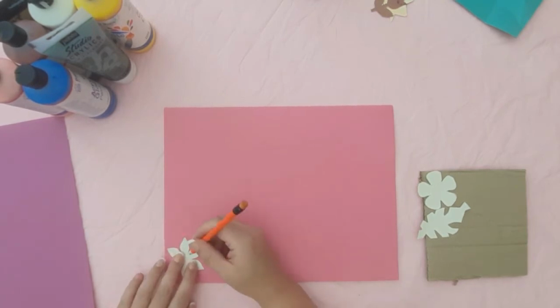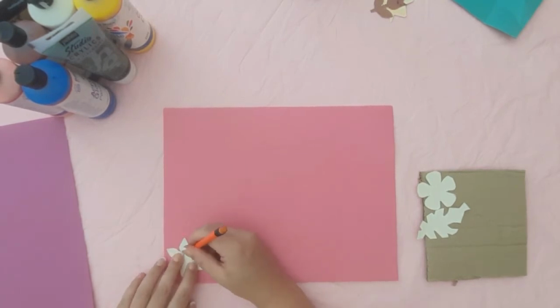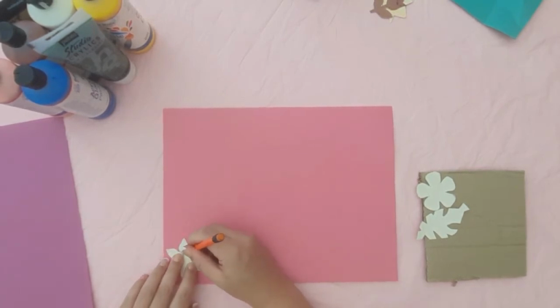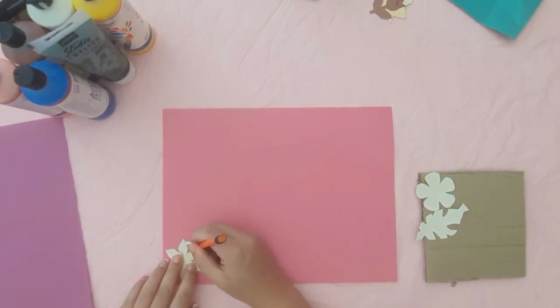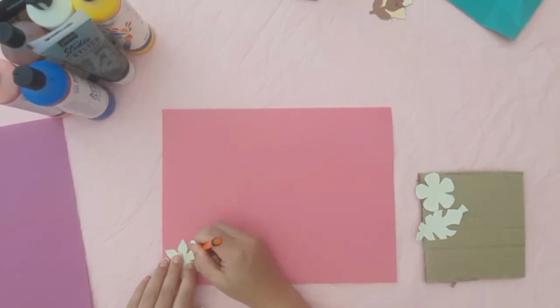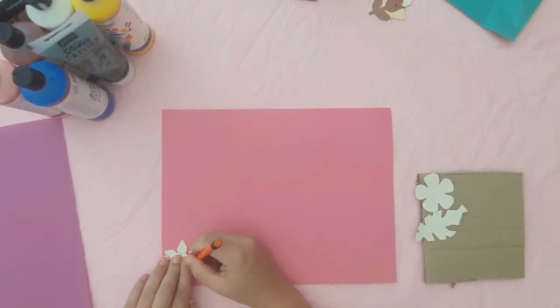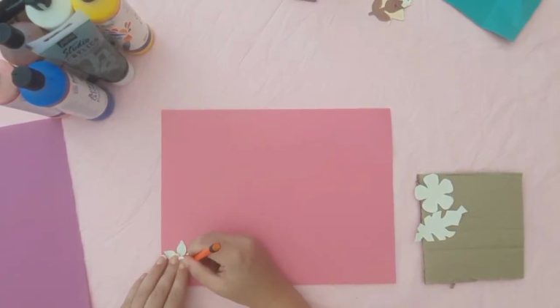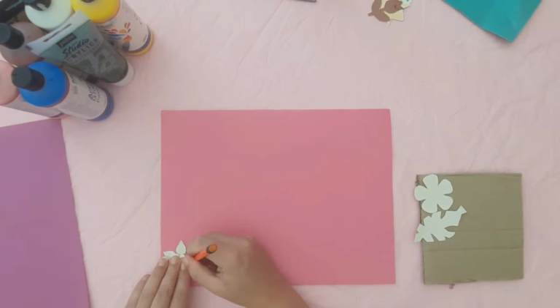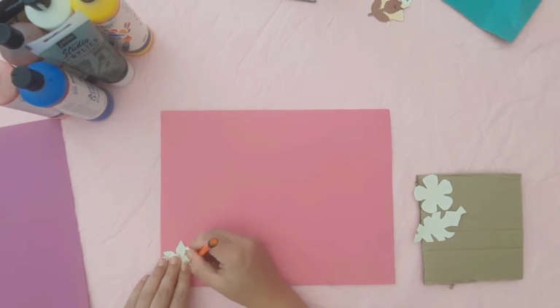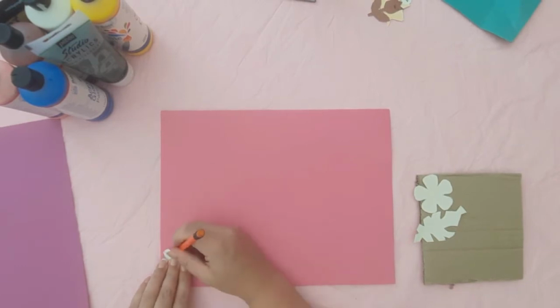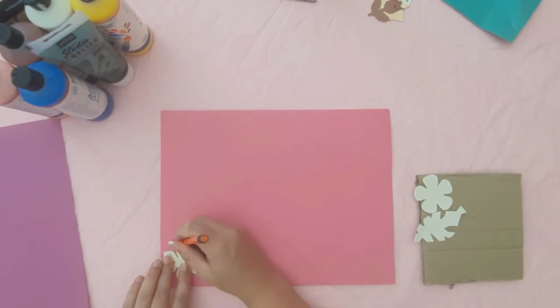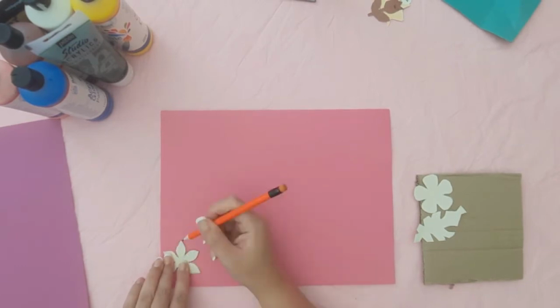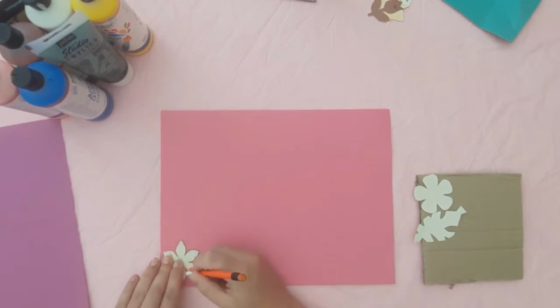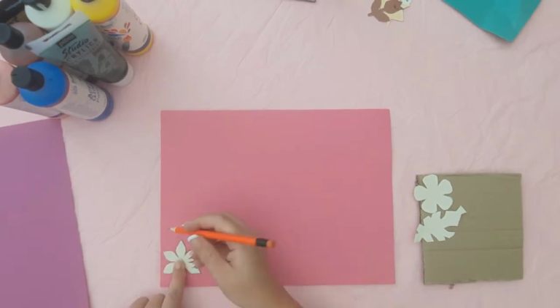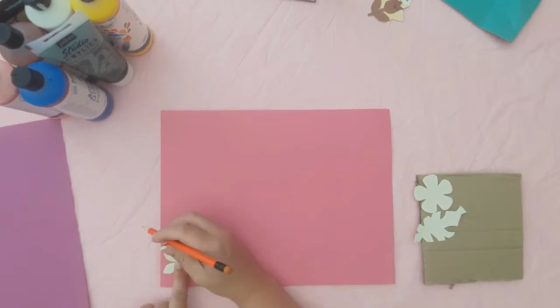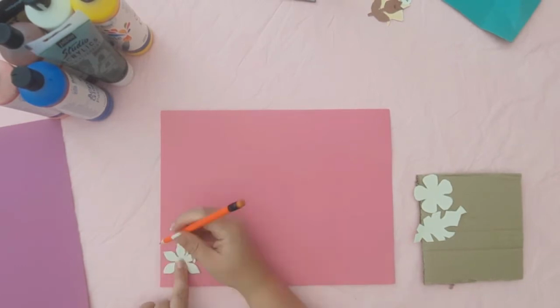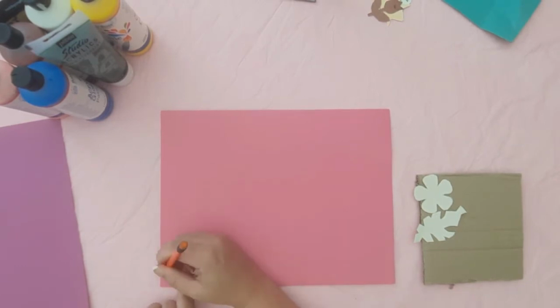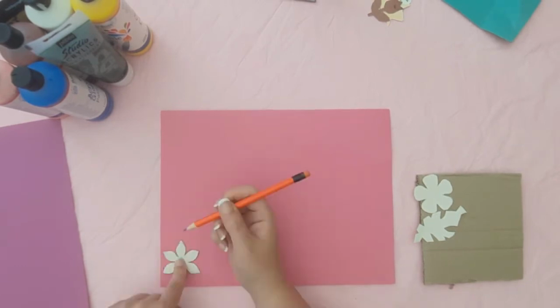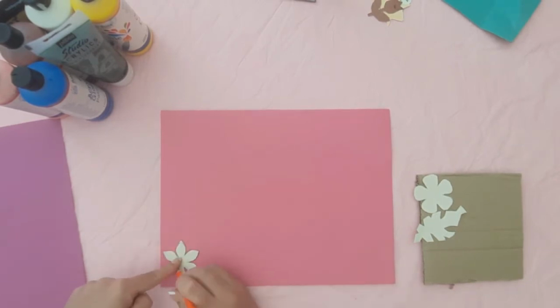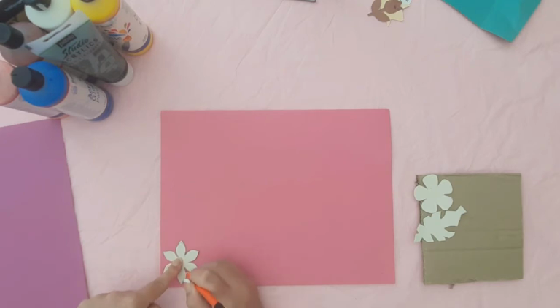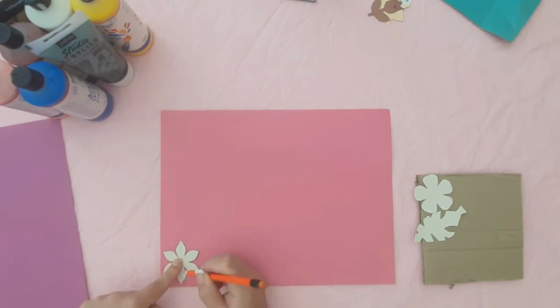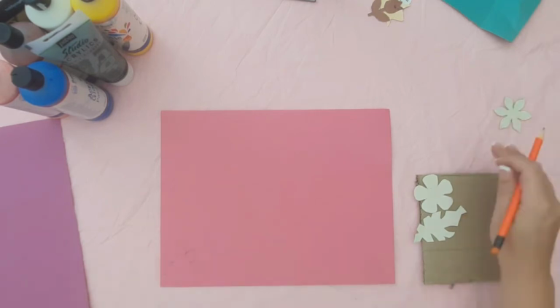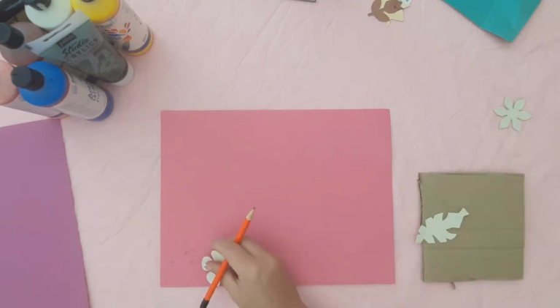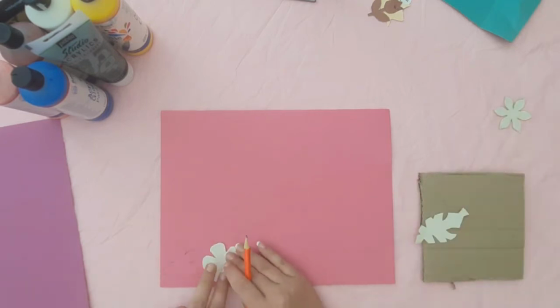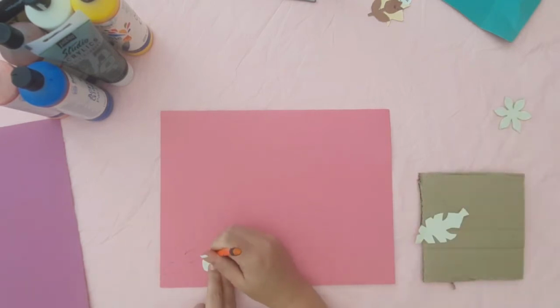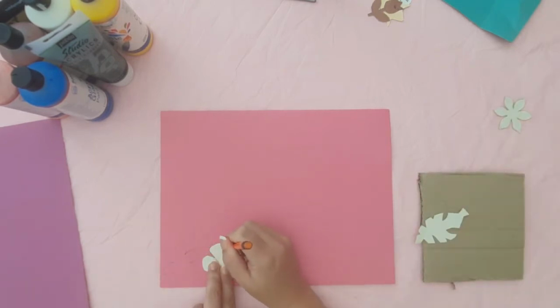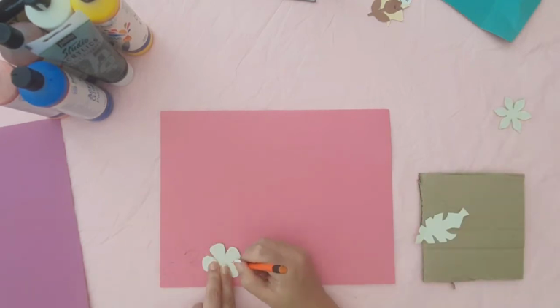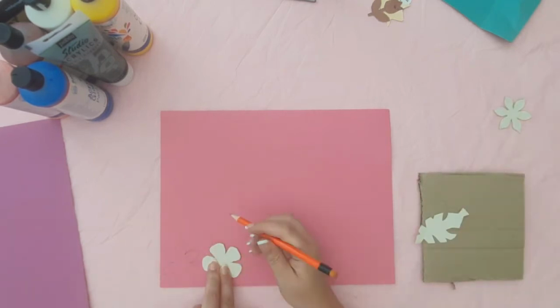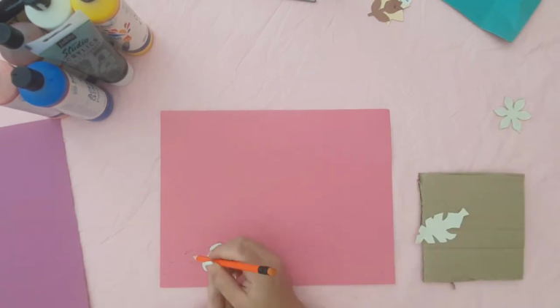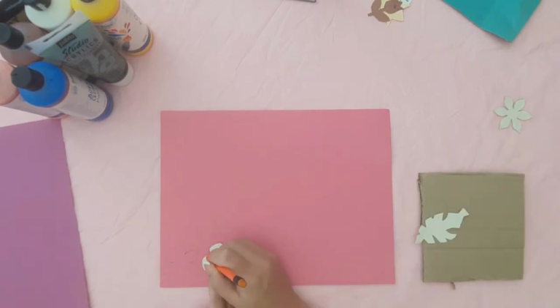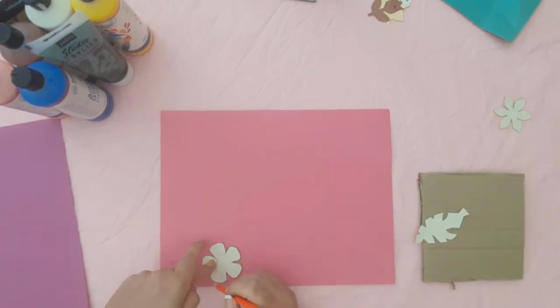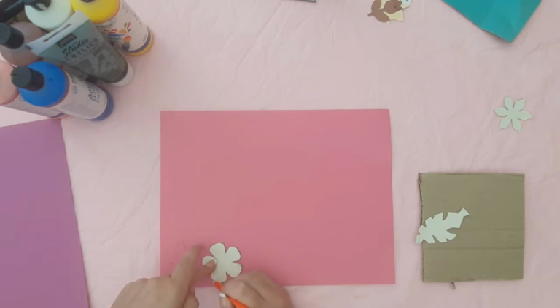I know that you're going to have children say they want the pink foam or the green foam, but honestly it doesn't matter what colour foam they have because they're not going to see it. It's just to cut out some shapes to stick on the stamp.